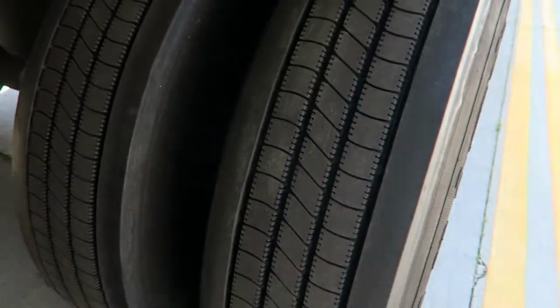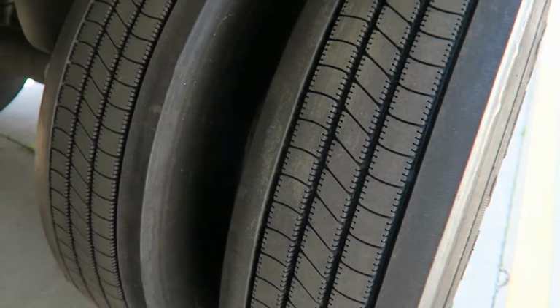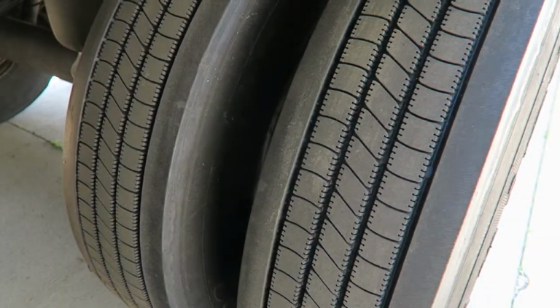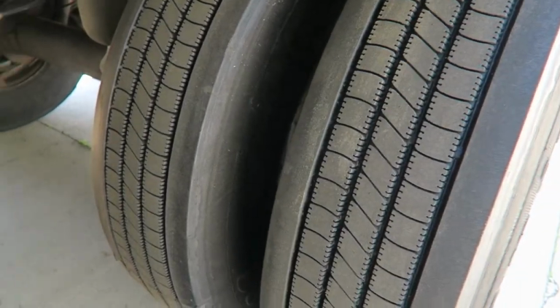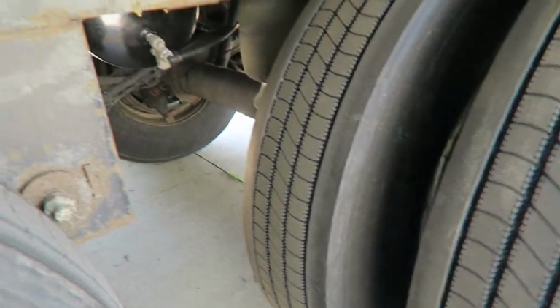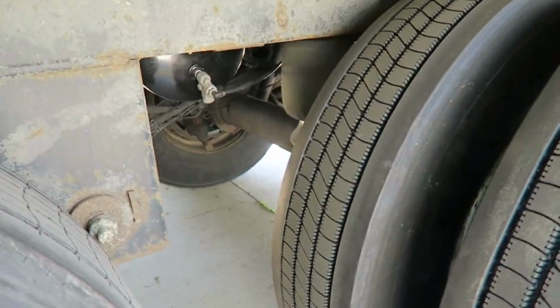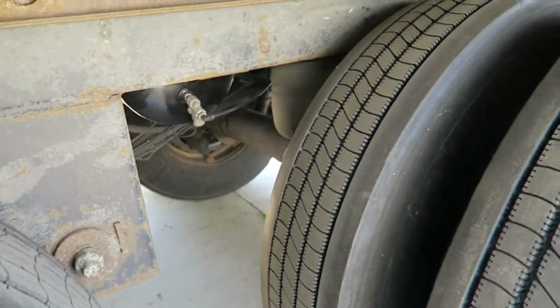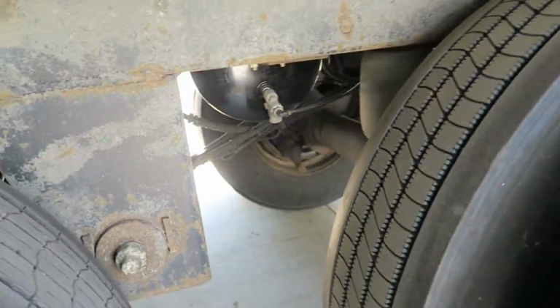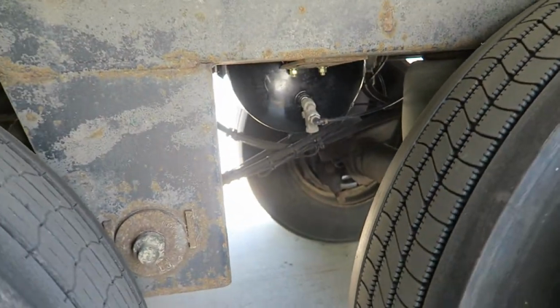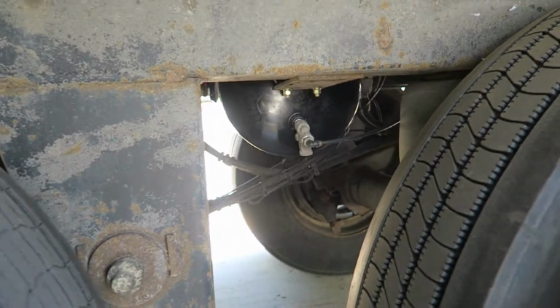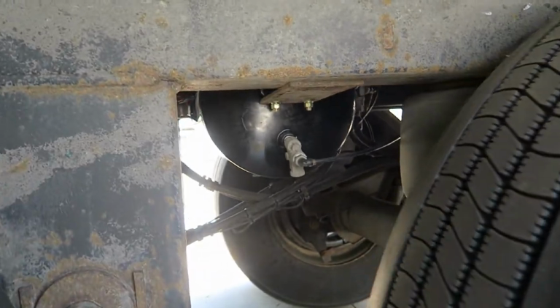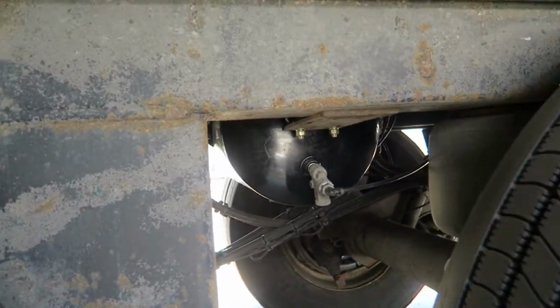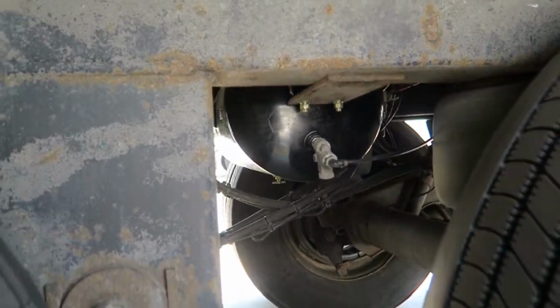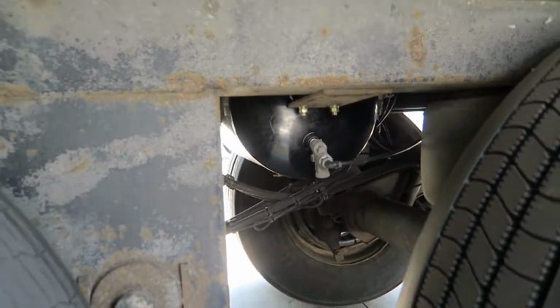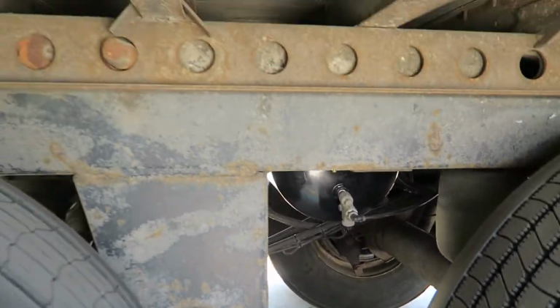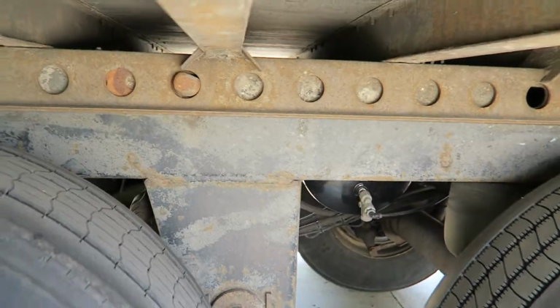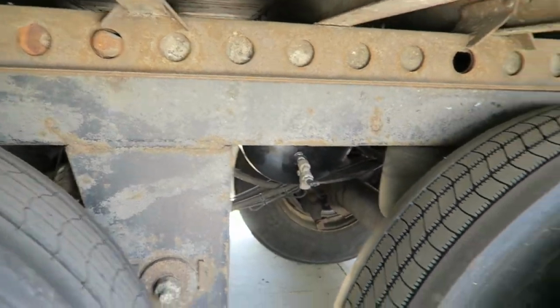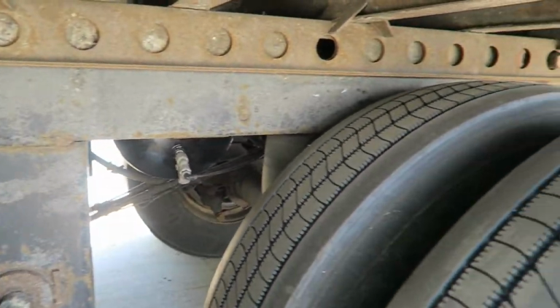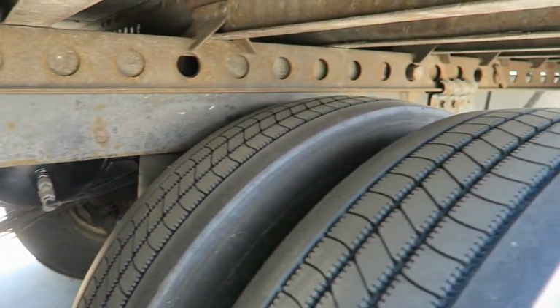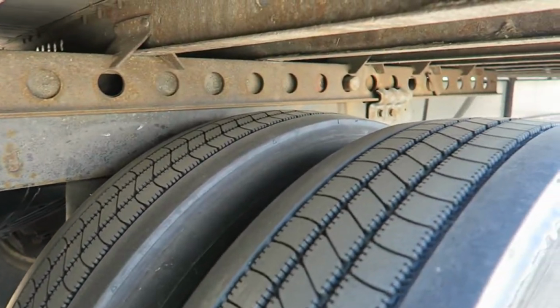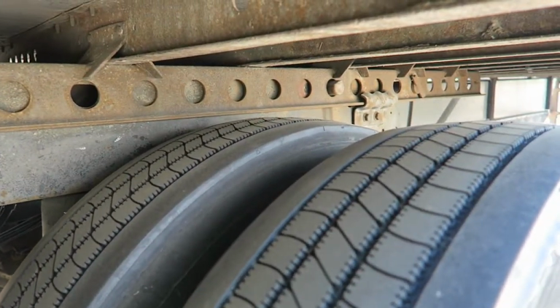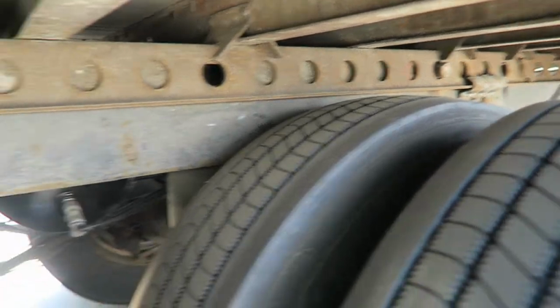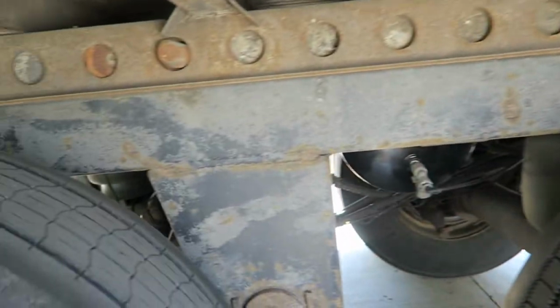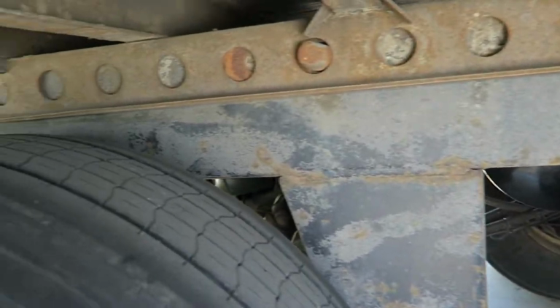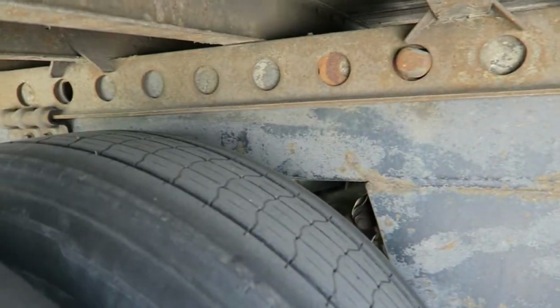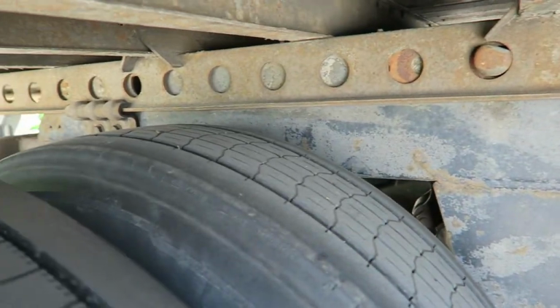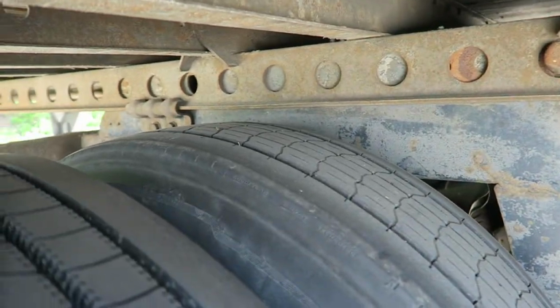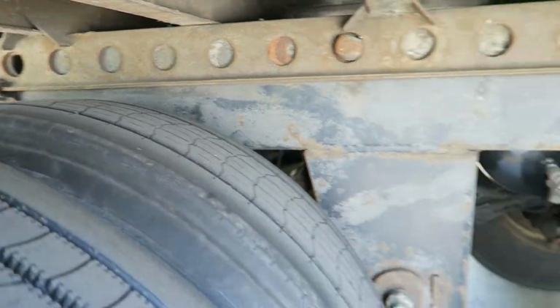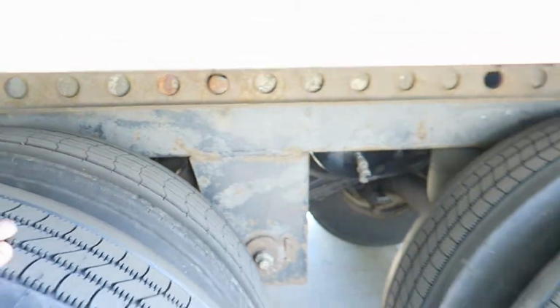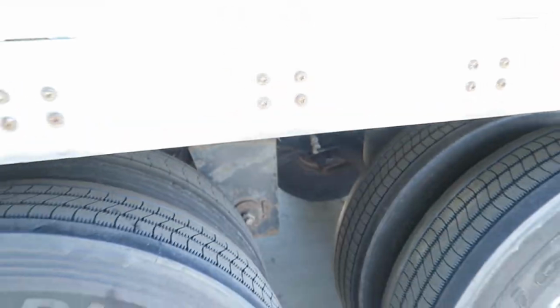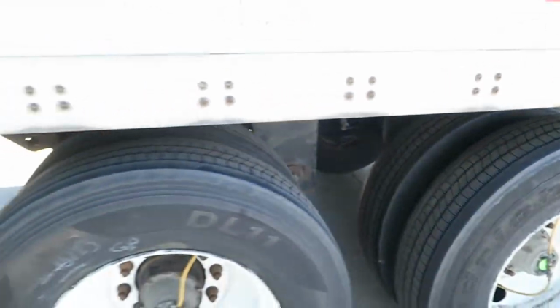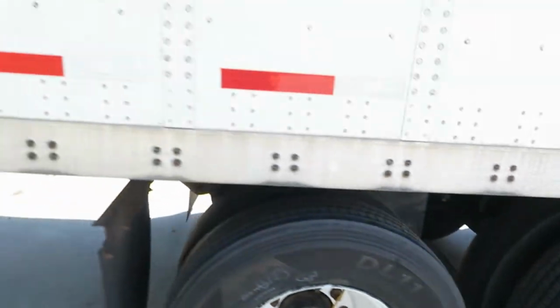Here is the other side. This trailer has a brand new air tank for the auto inflate system. This is the slider. Let's go from the back.